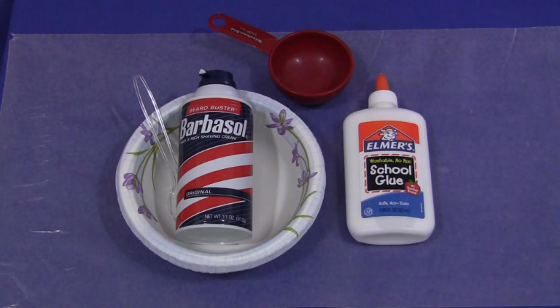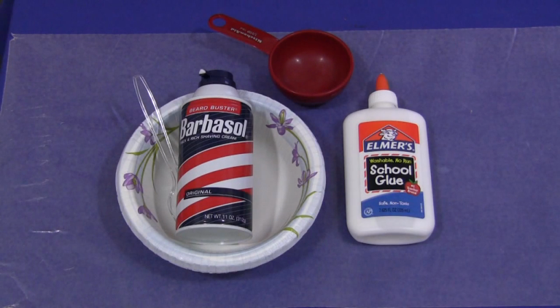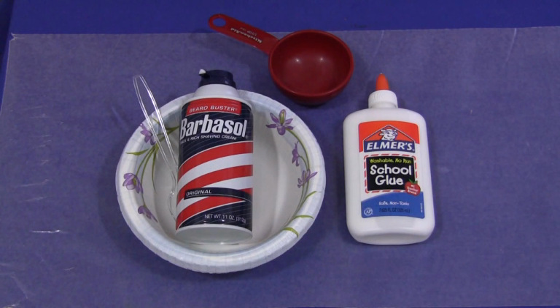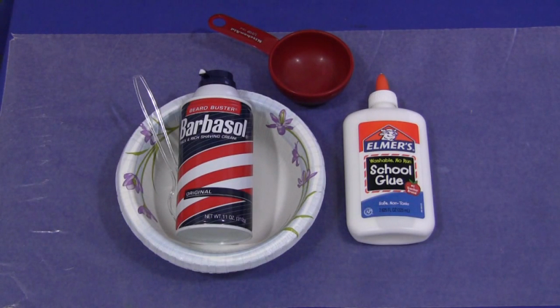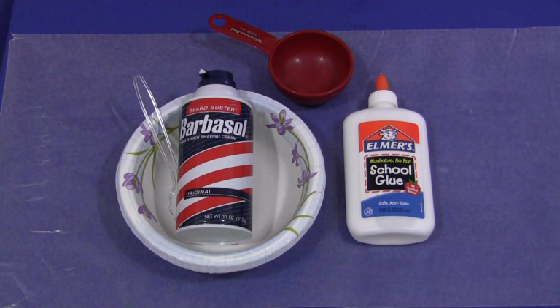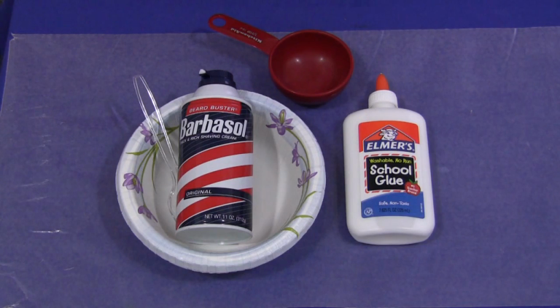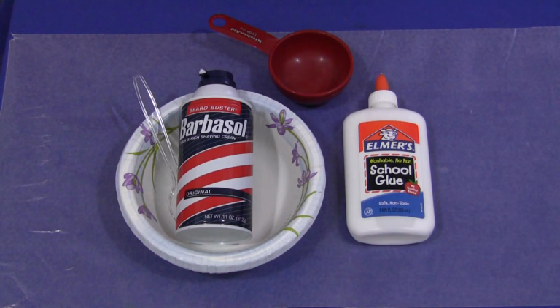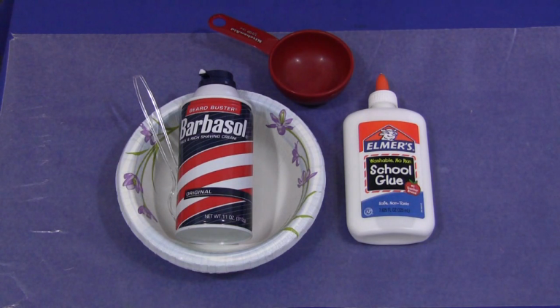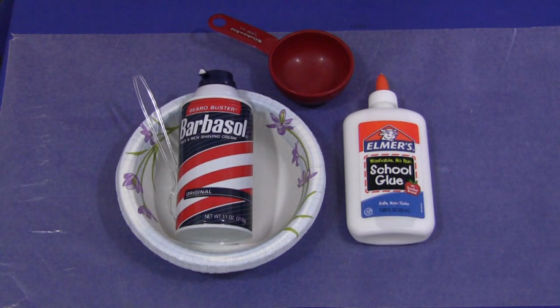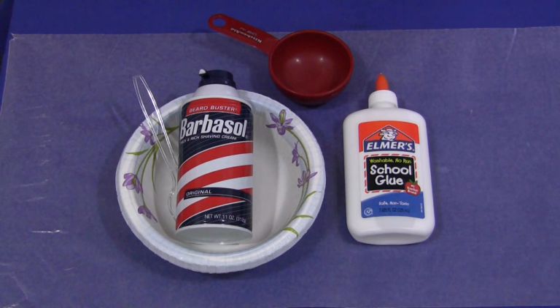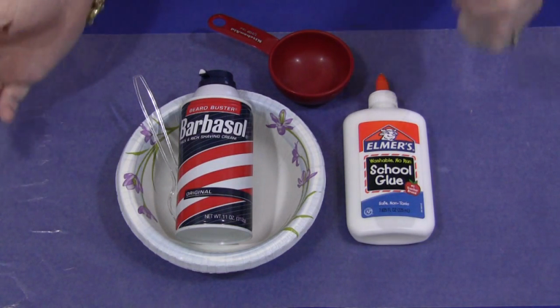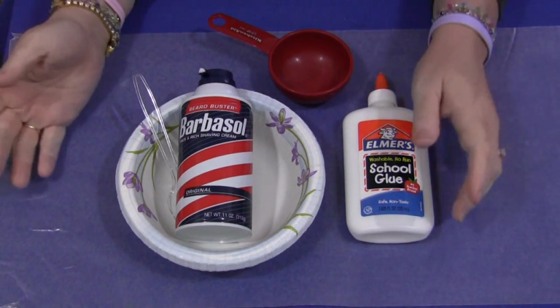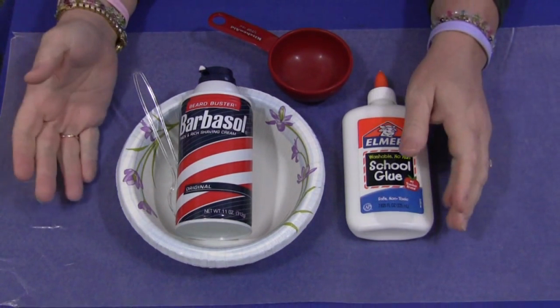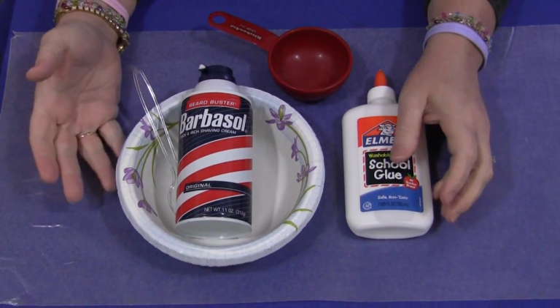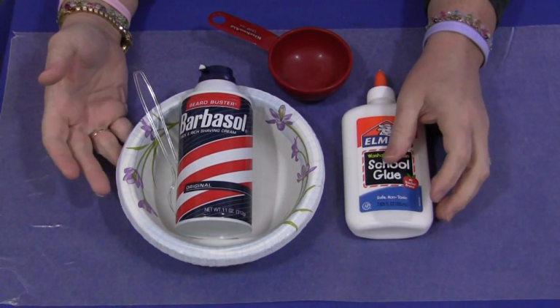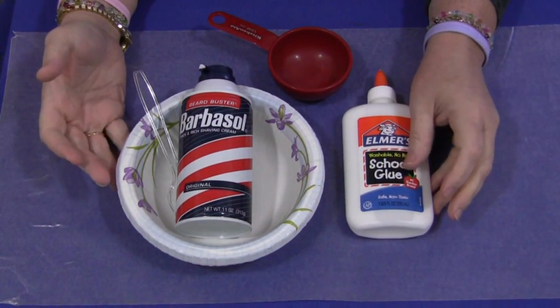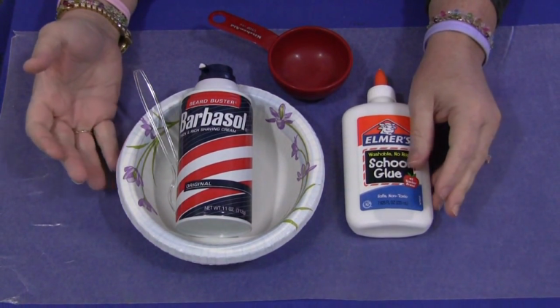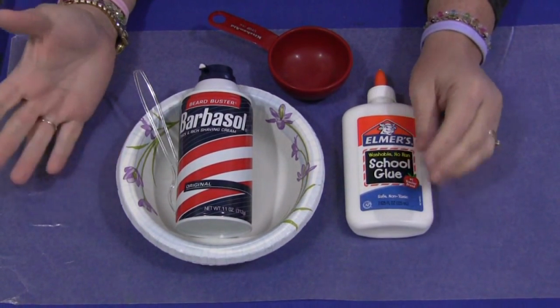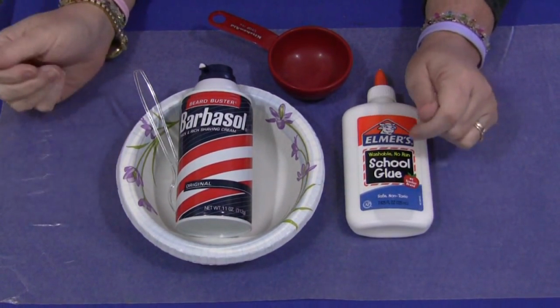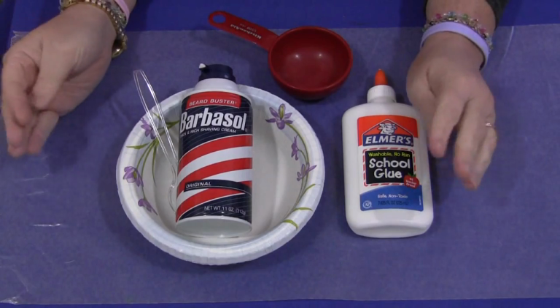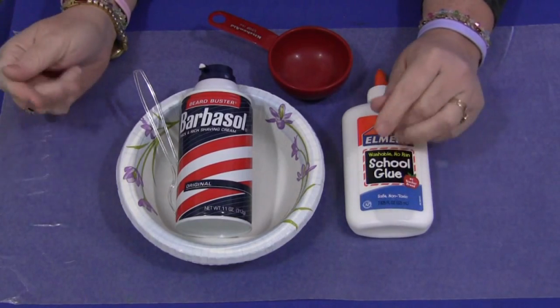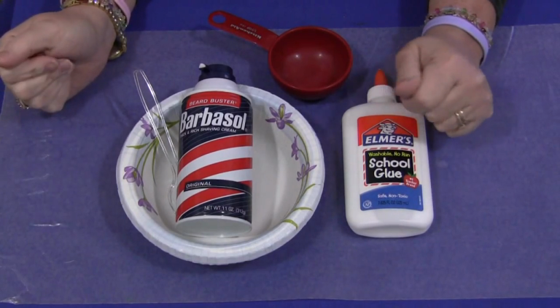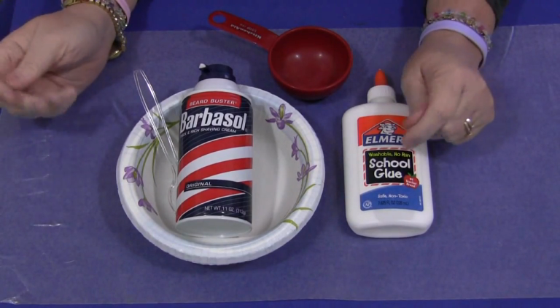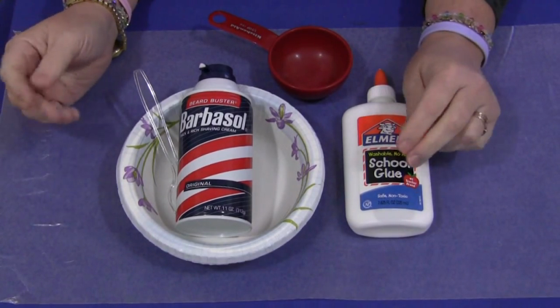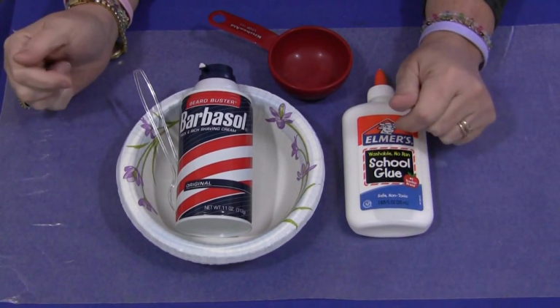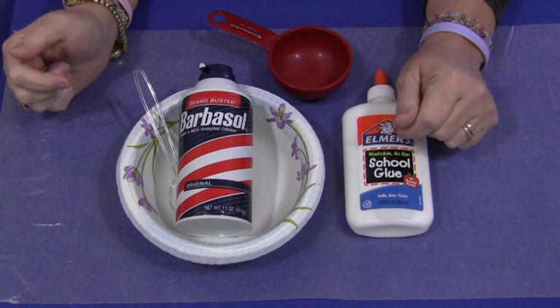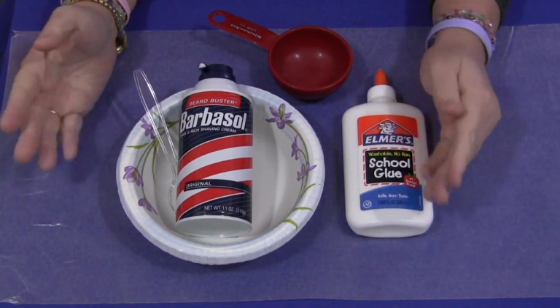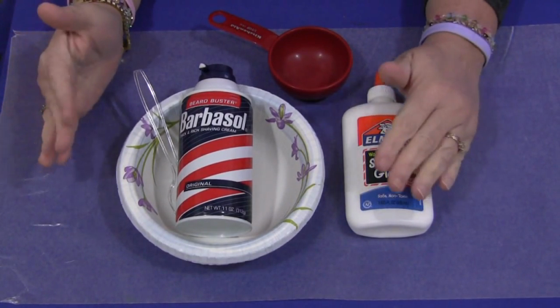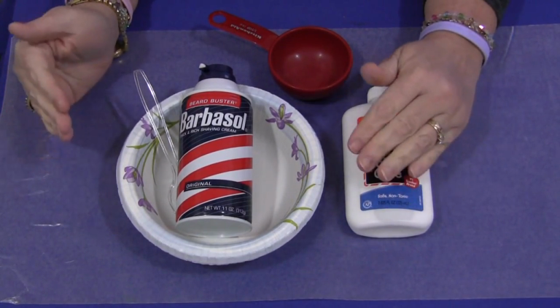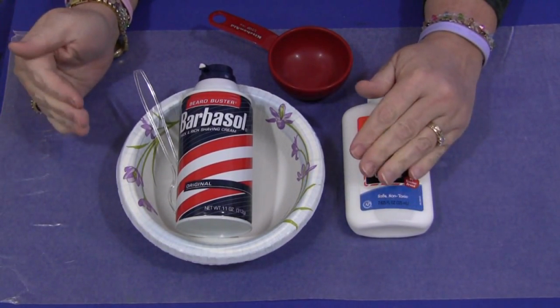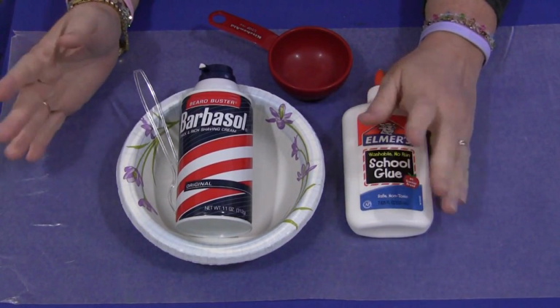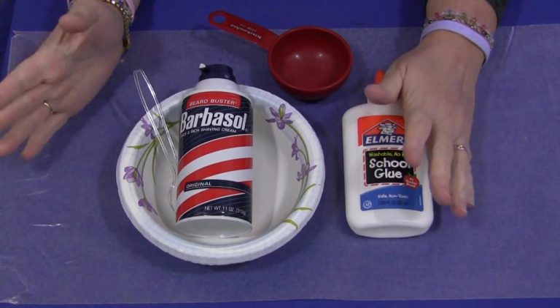Hi, I'm Sheila Levette with ChildcareLand.com and today I'm going to show you how to make puffy paint. This is a really easy paint recipe to do and it's great for sensory skills. It's got a really cool feeling to it and when the paint dries it's puffy.